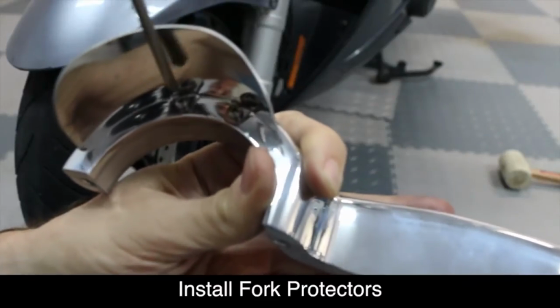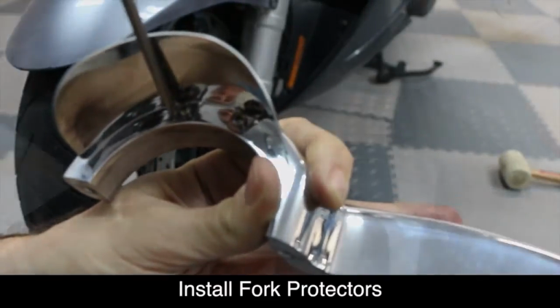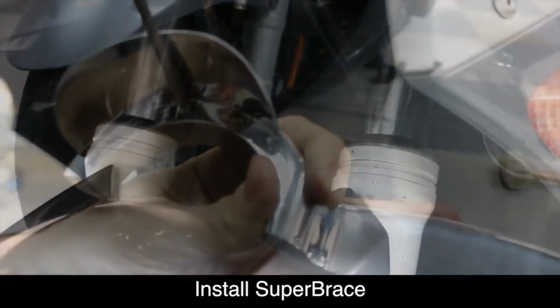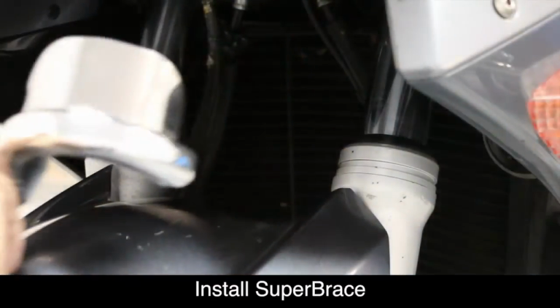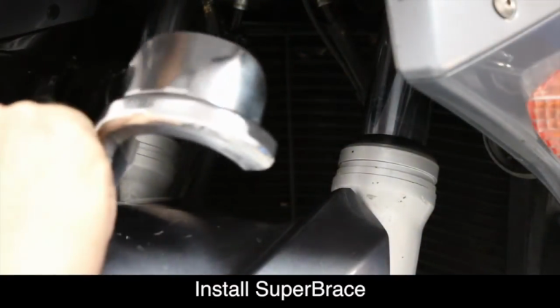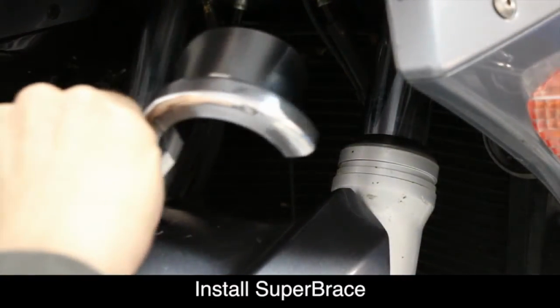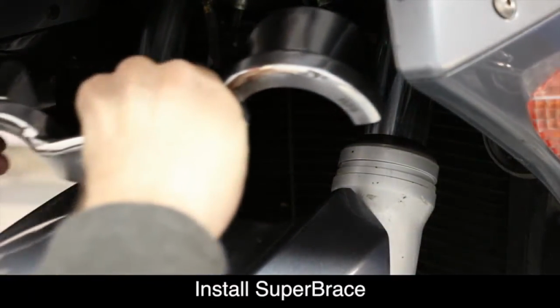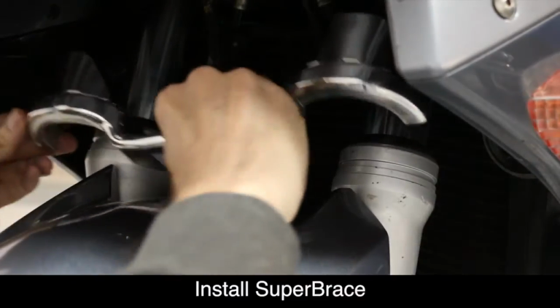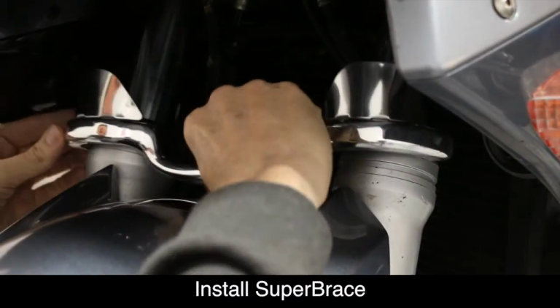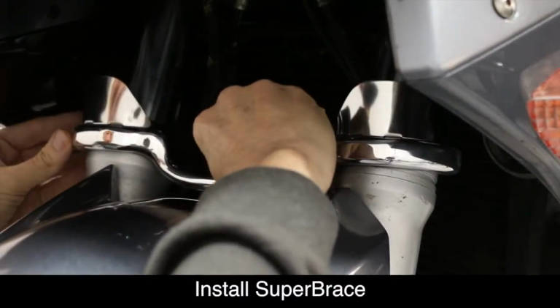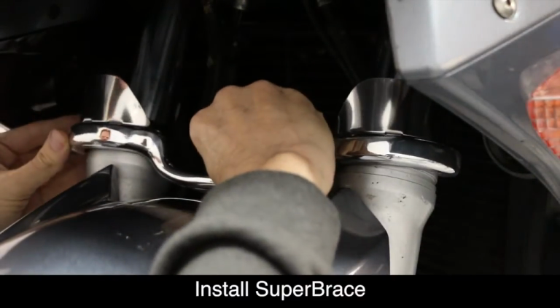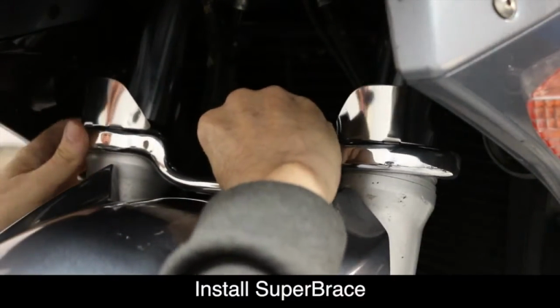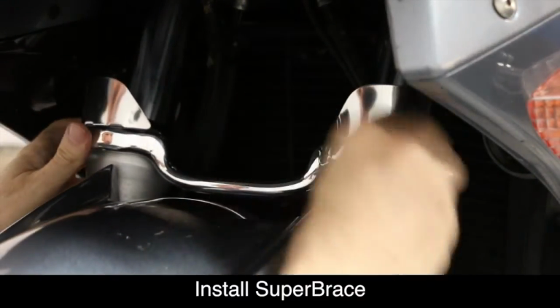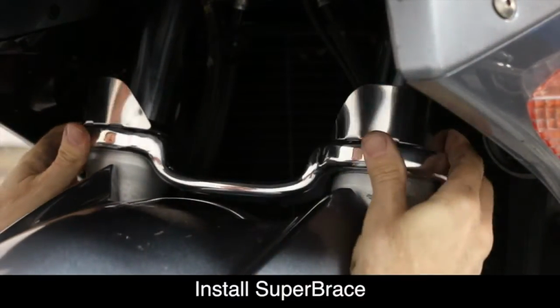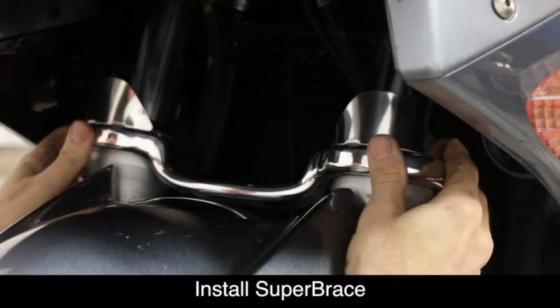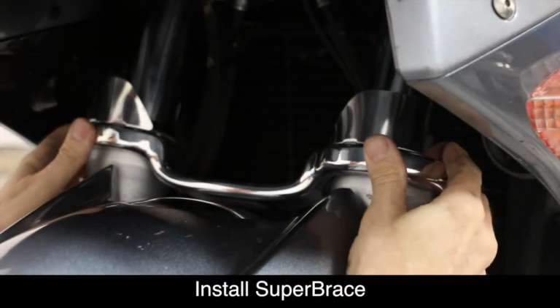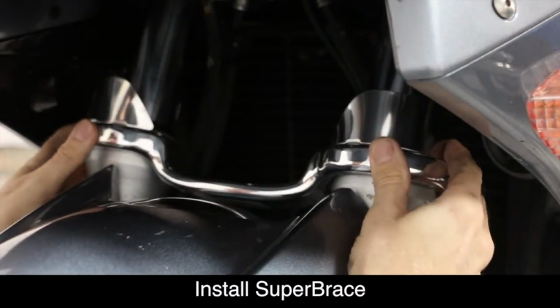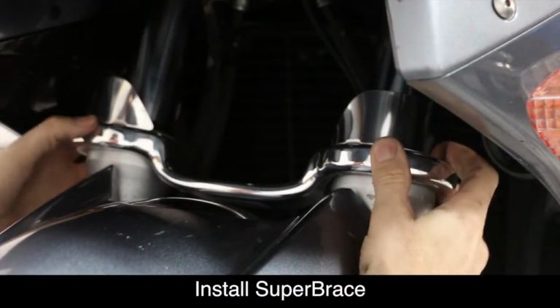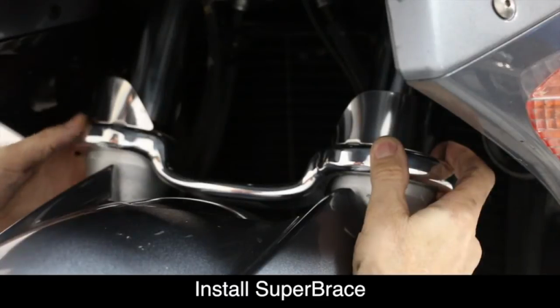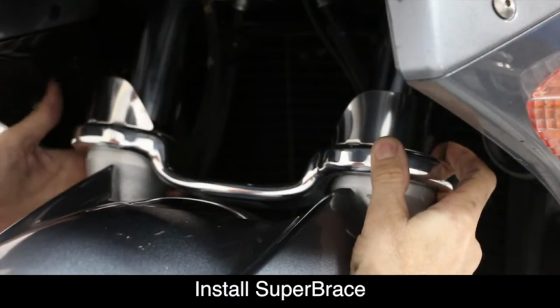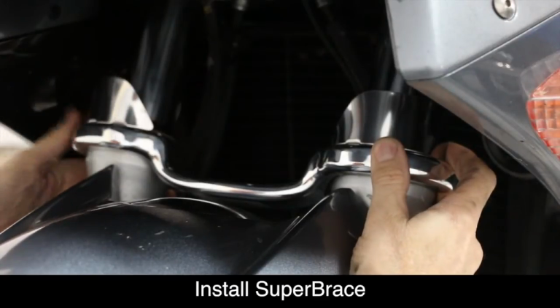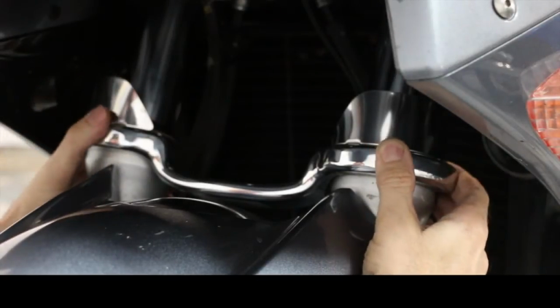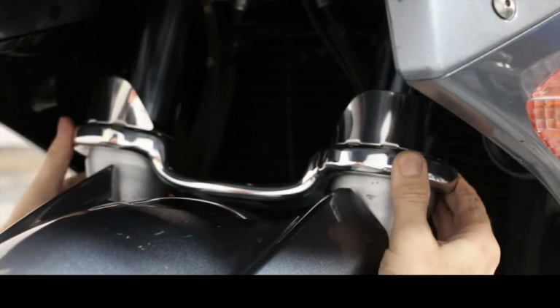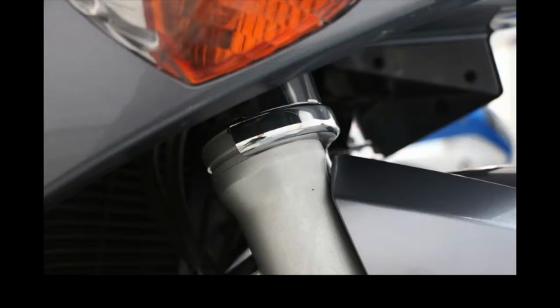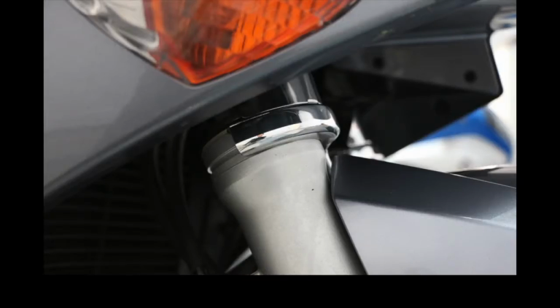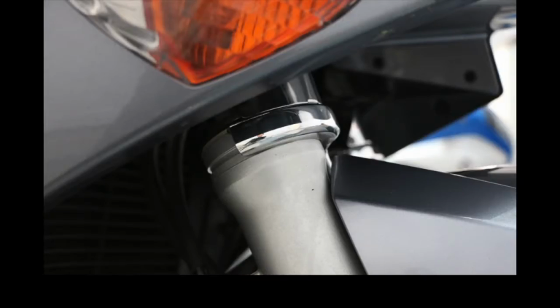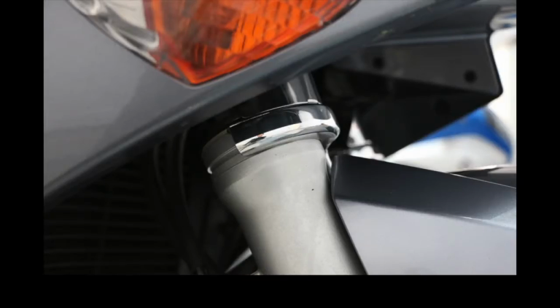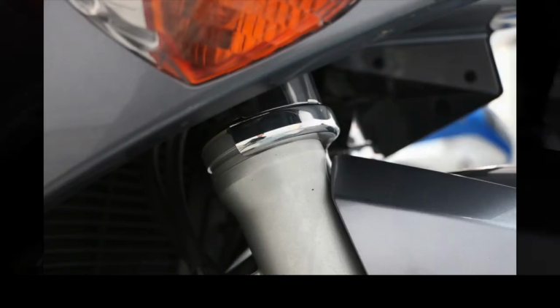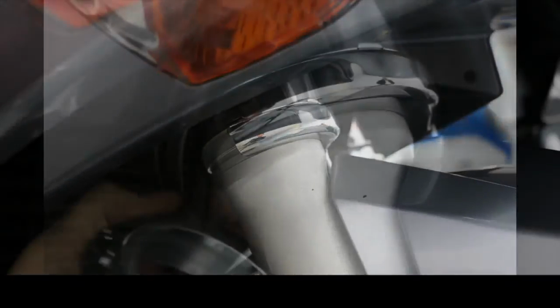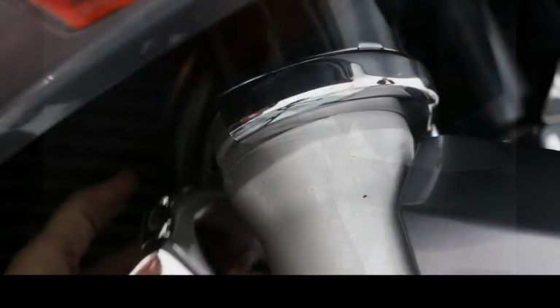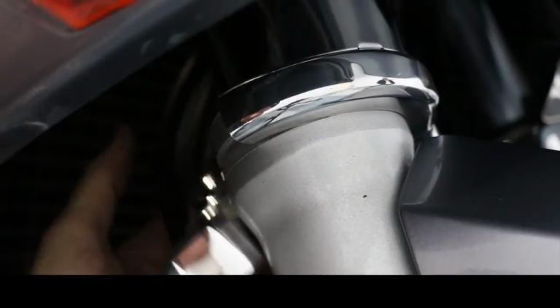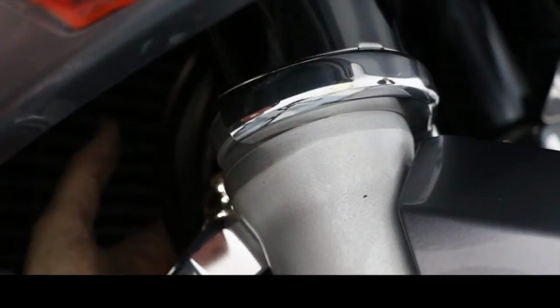Now we're ready to install the Super Brace. Begin with the front half and make sure that the machined groove on the inside of the Super Brace fits into place on the front forks as shown.